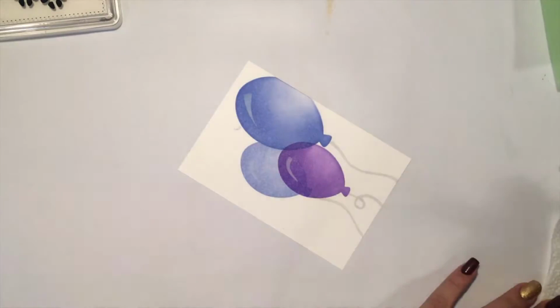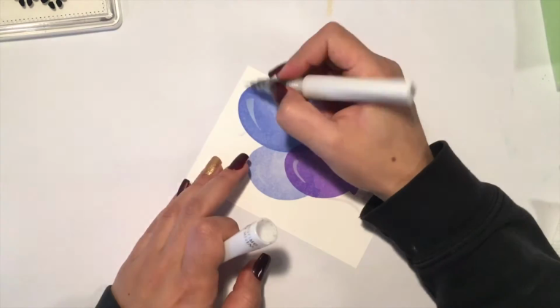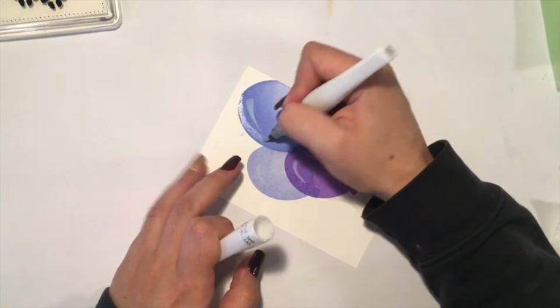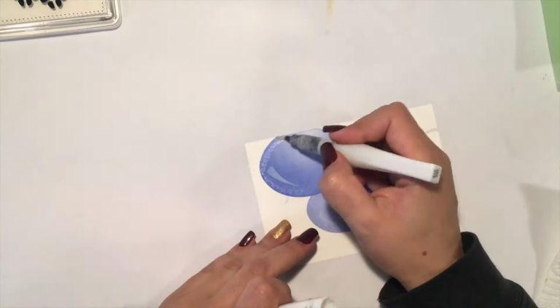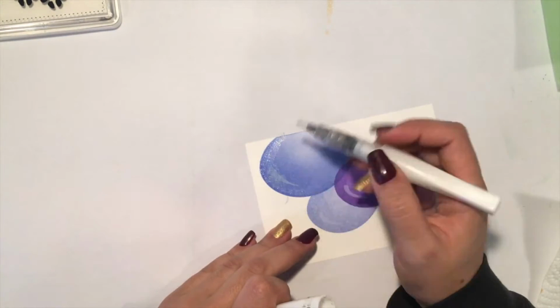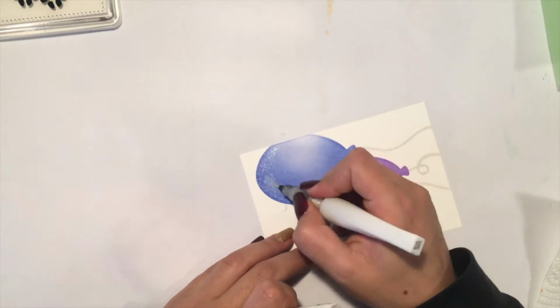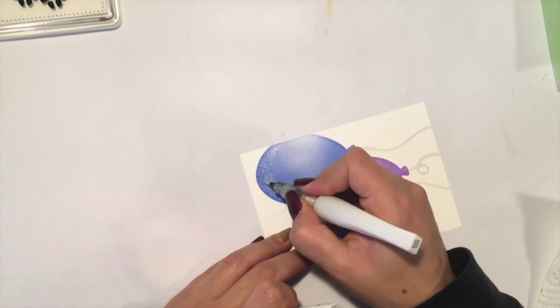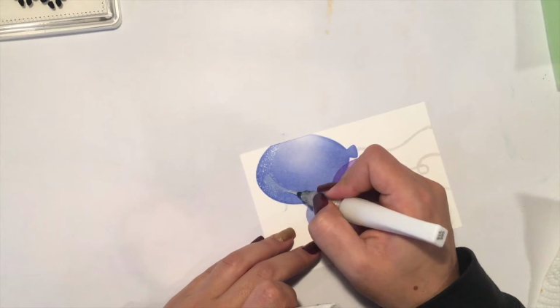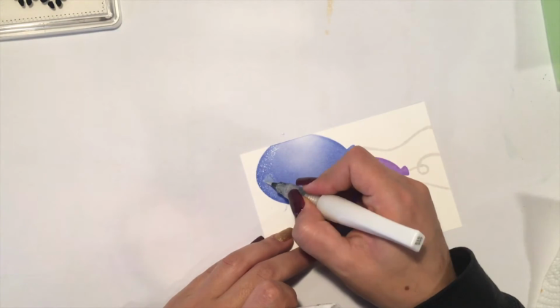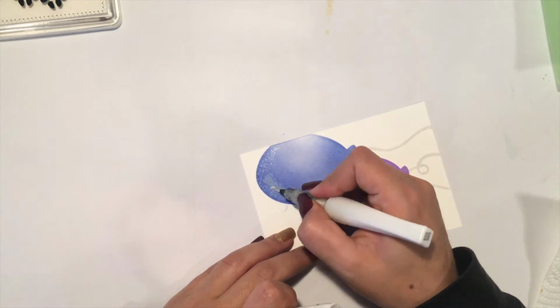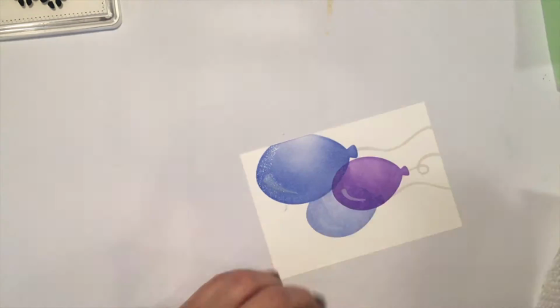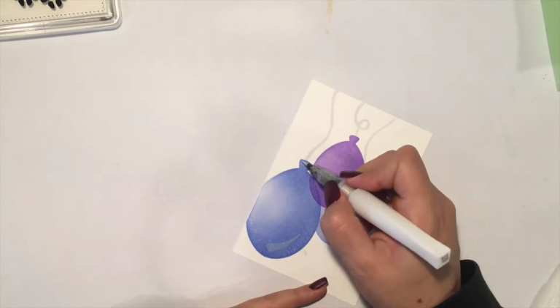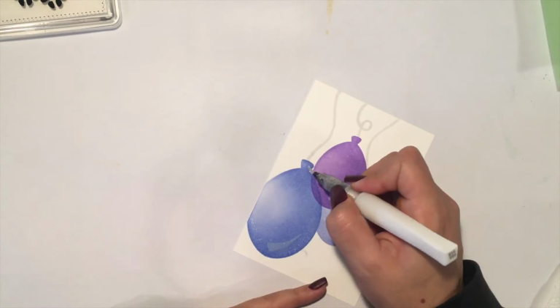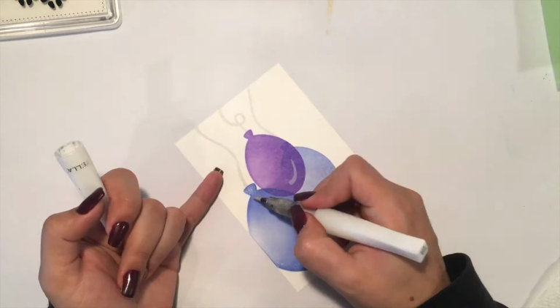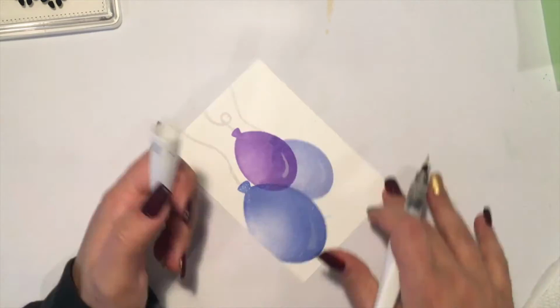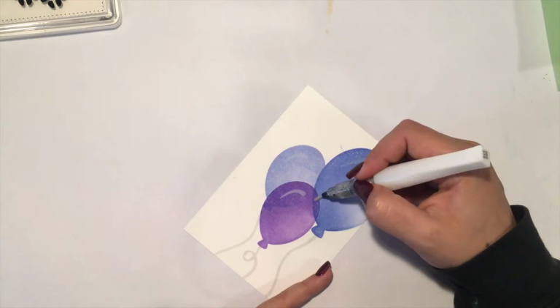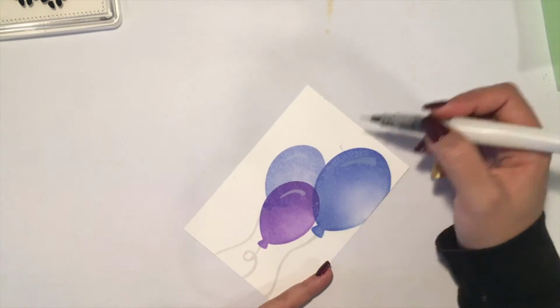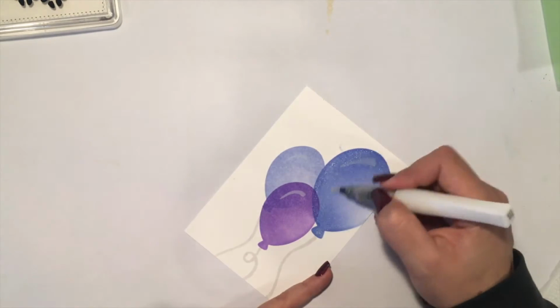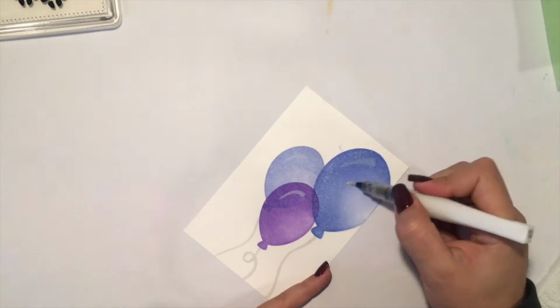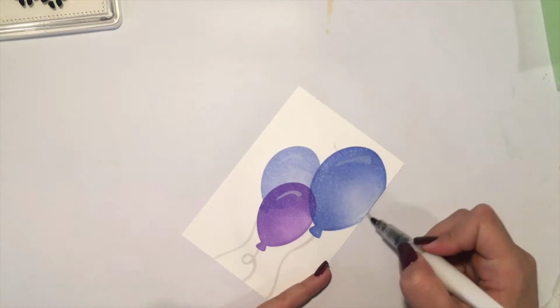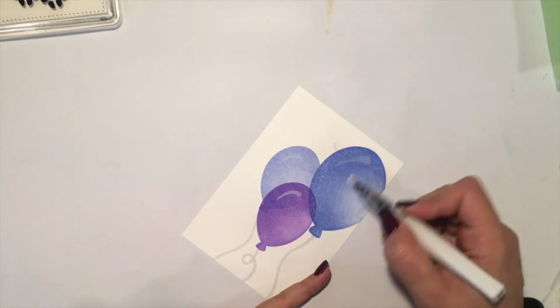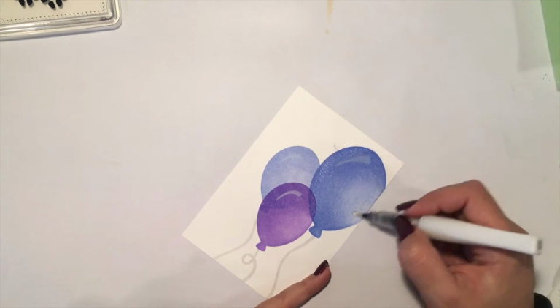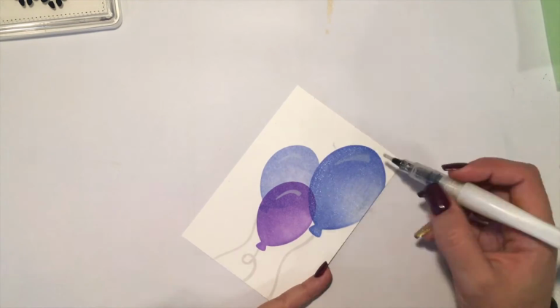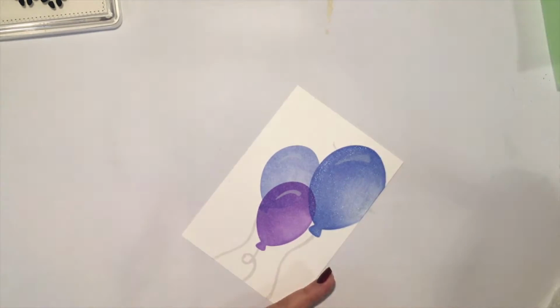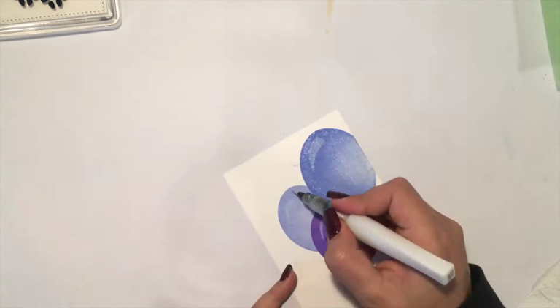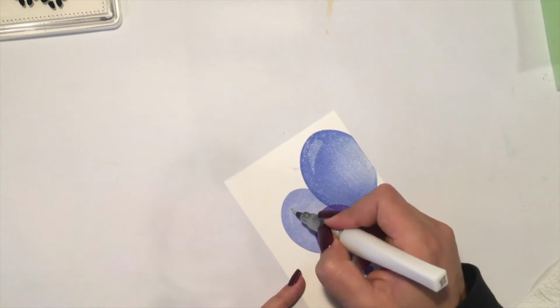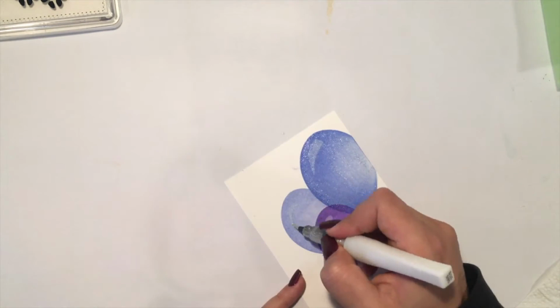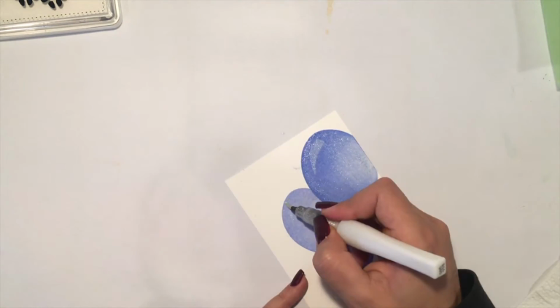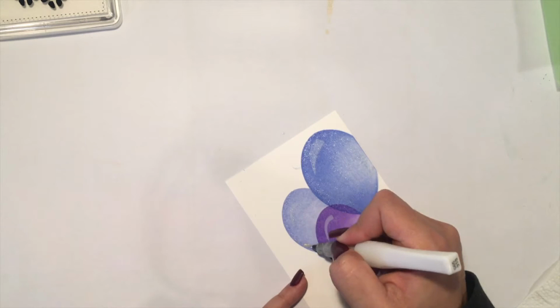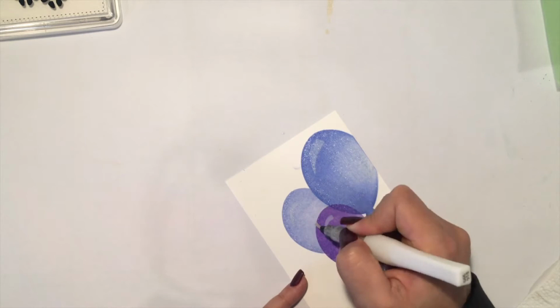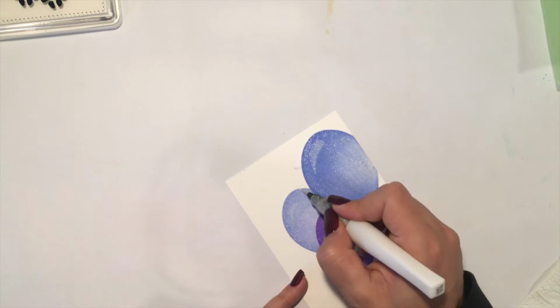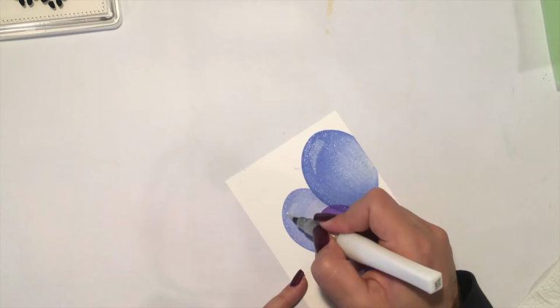What would a celebrations card be without any glitter? This is why I picked my Wink of Stella clear glitter brush pen and coated the balloons totally in with some glitter.